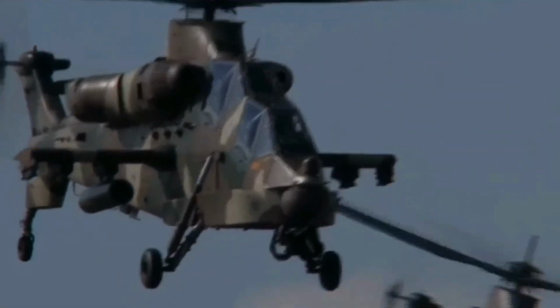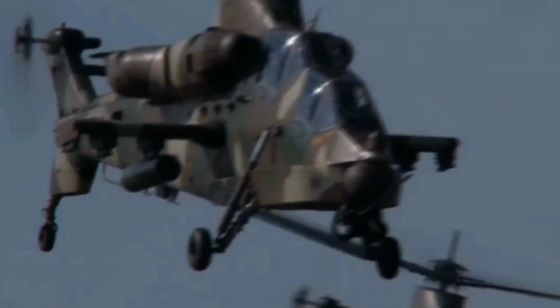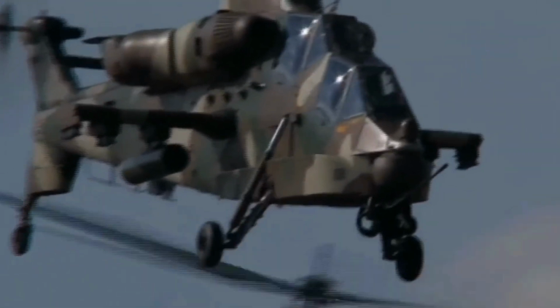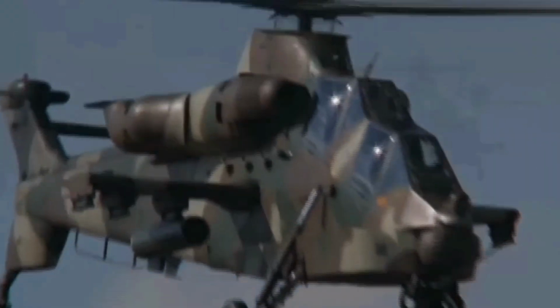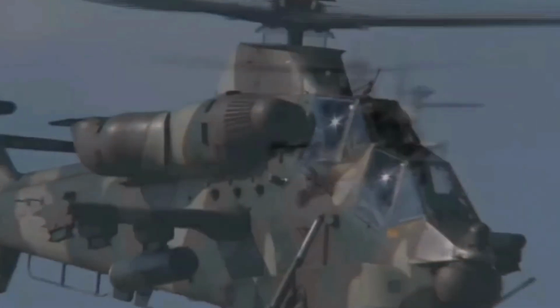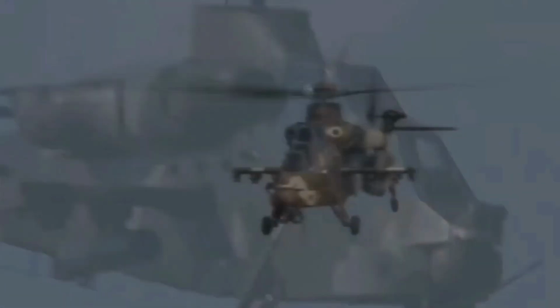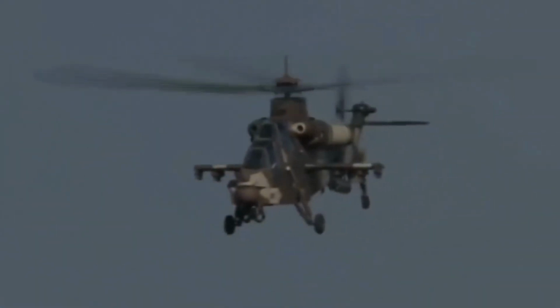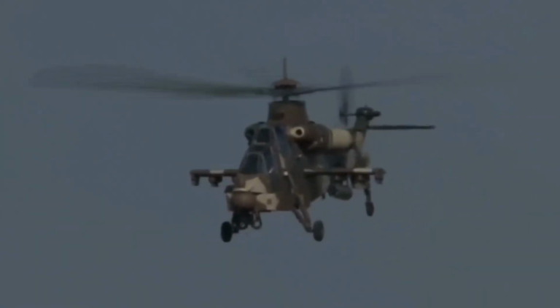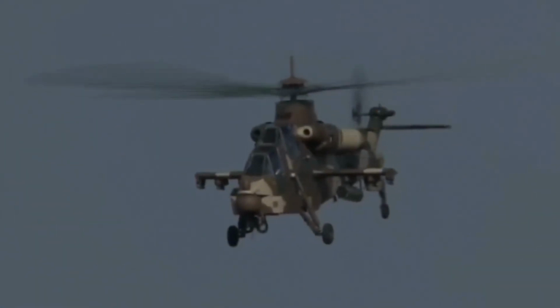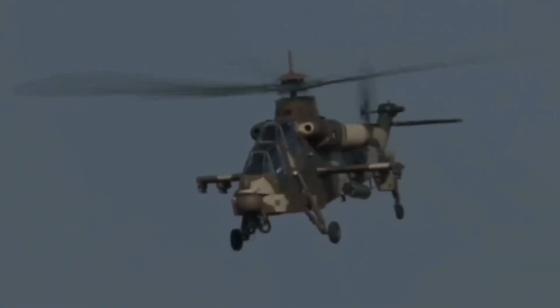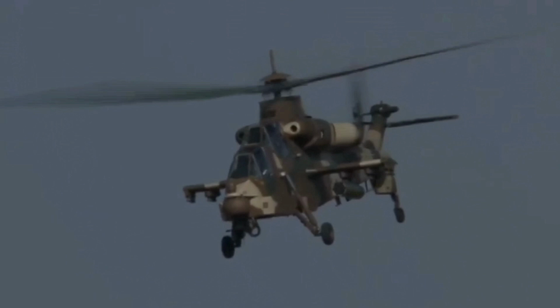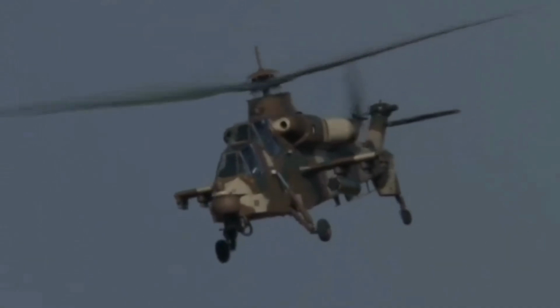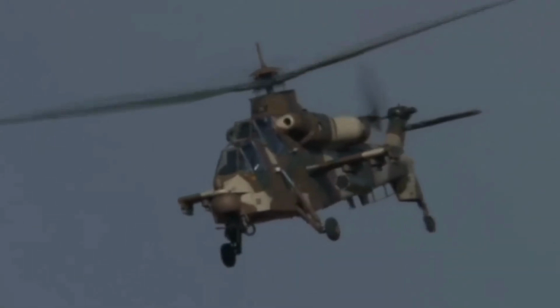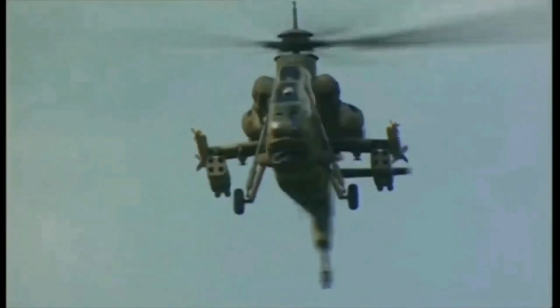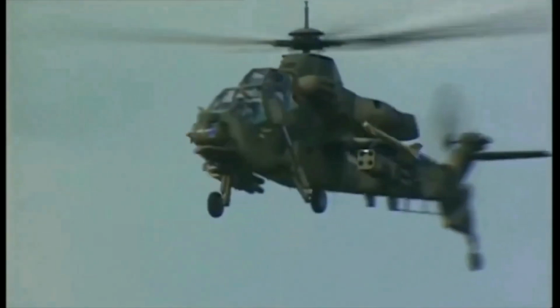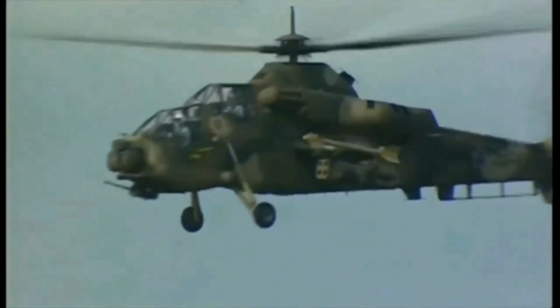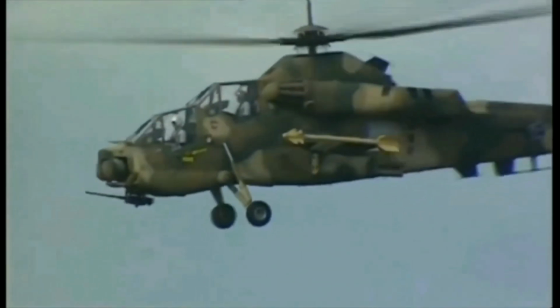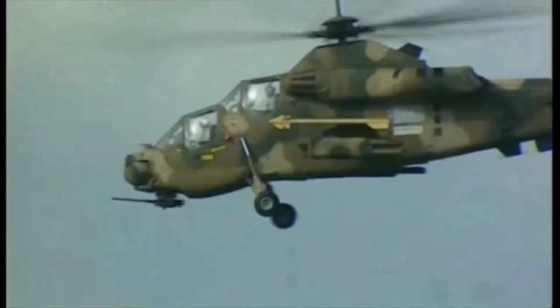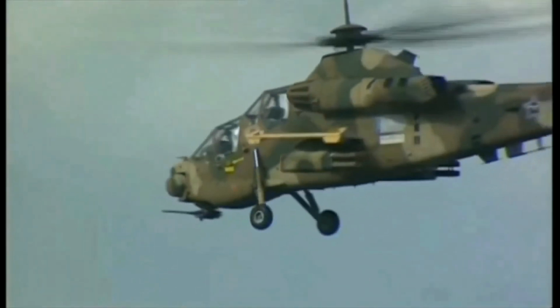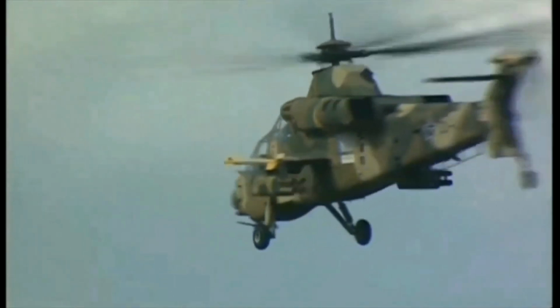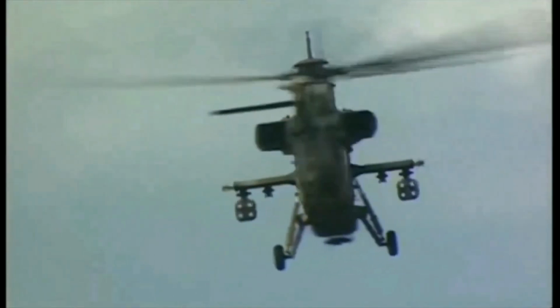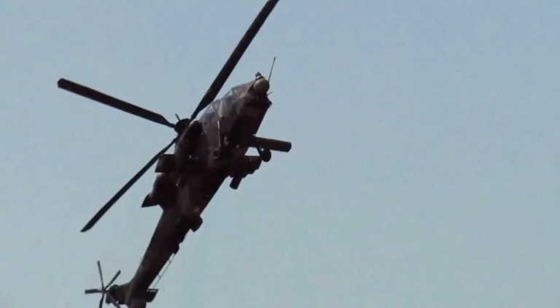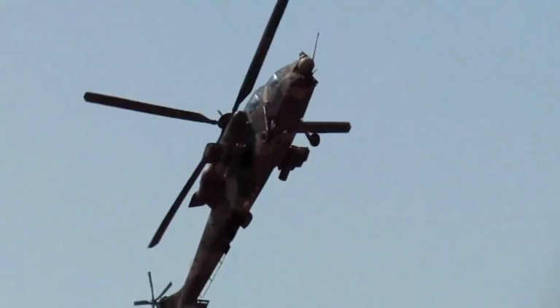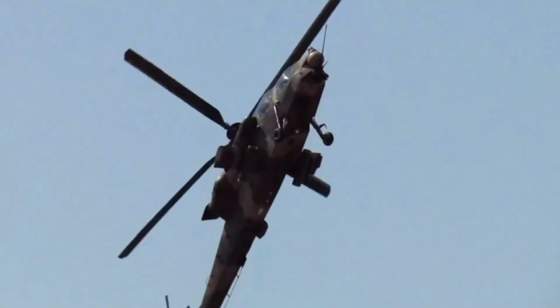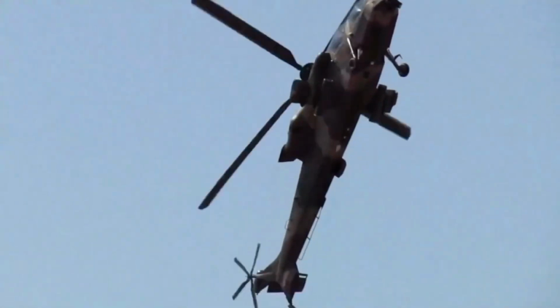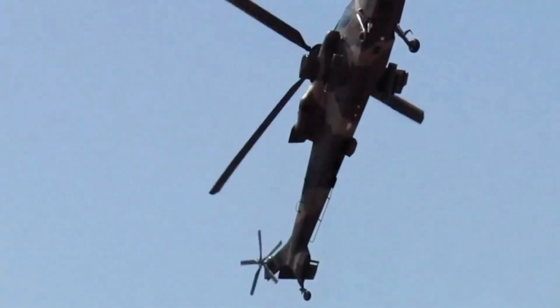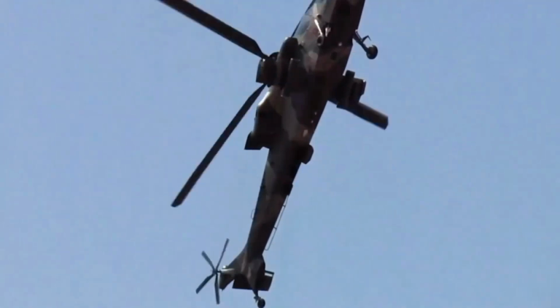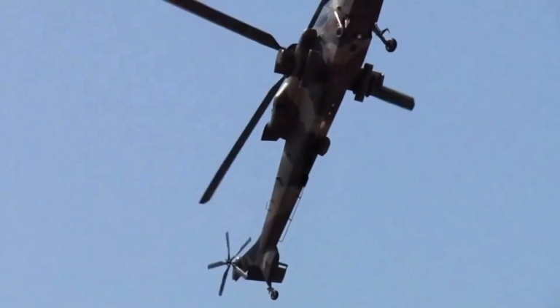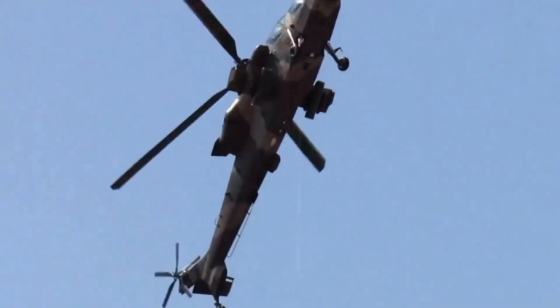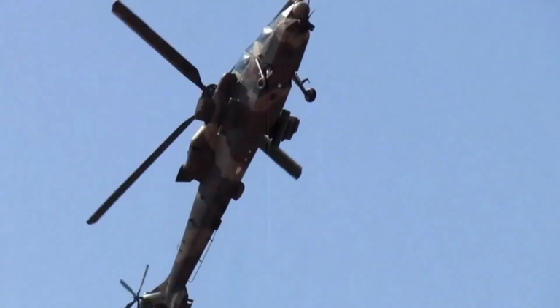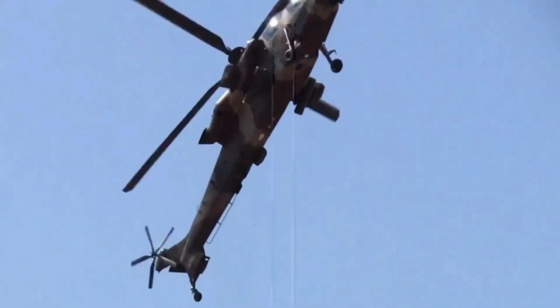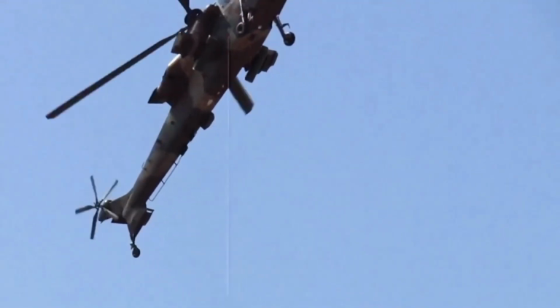It has a cruising speed of 278km/h and a top speed of 309km/h. It can fly sideways at 92km/h. At sea level it can climb at a rate of 670m per minute, with a maximum hovering ceiling of 5045m and a service ceiling of 6095m.